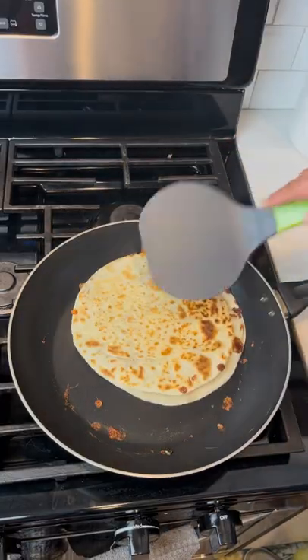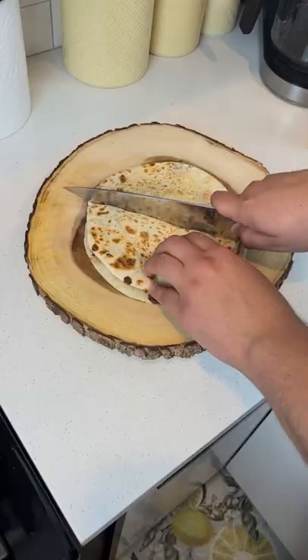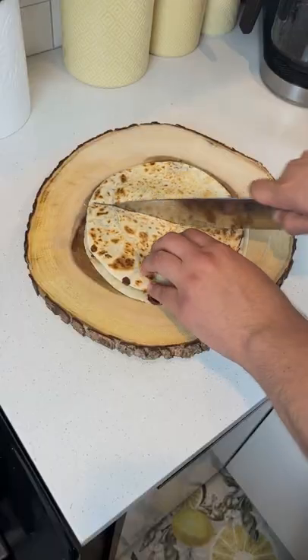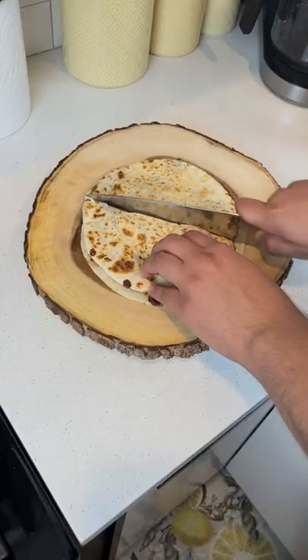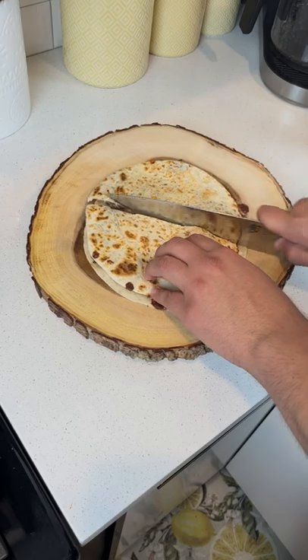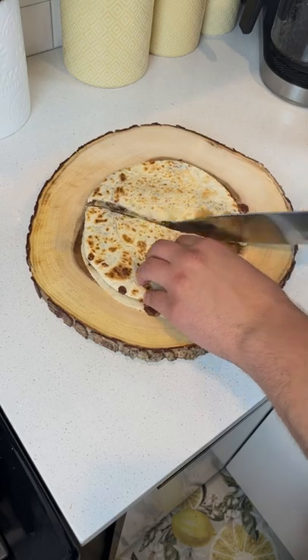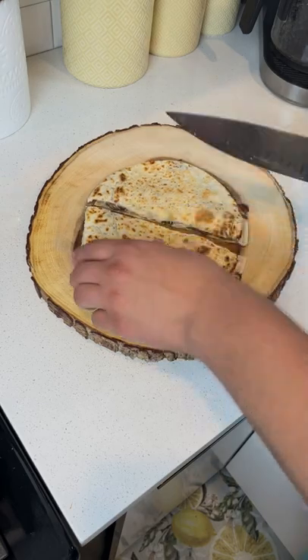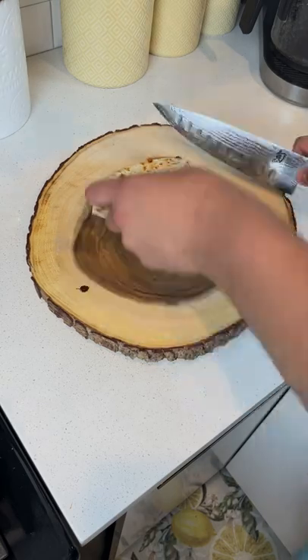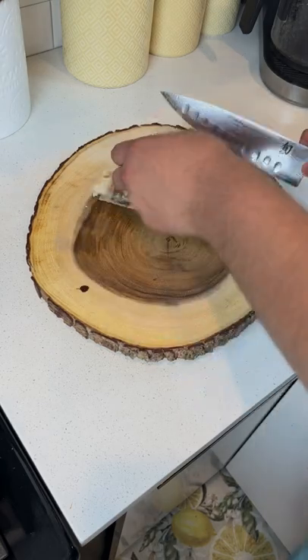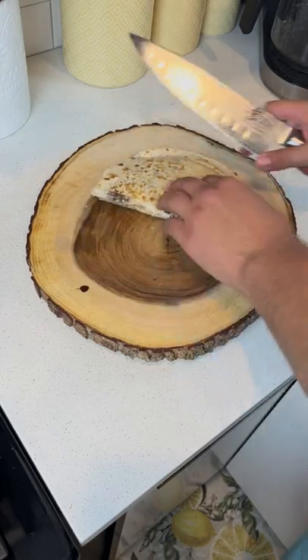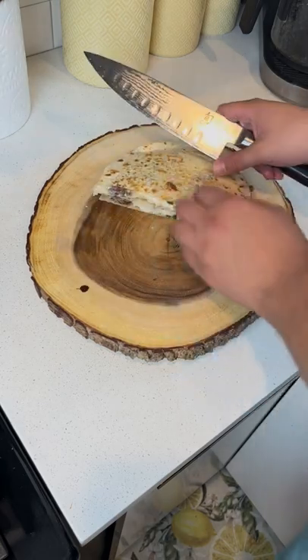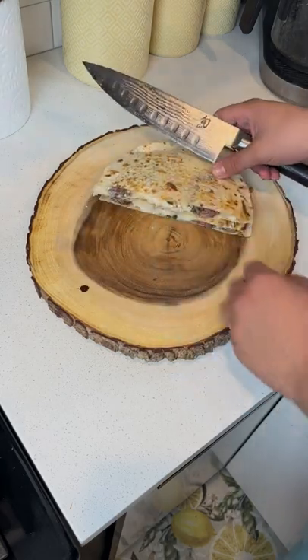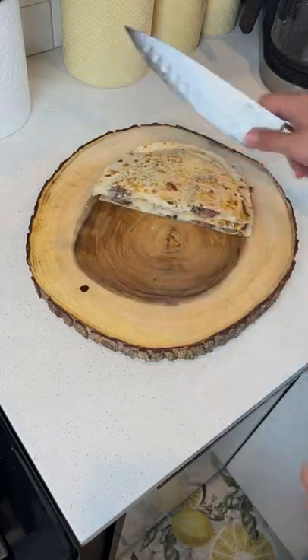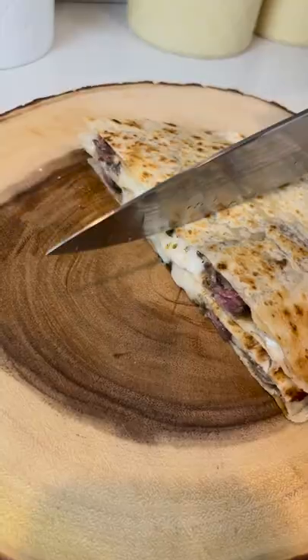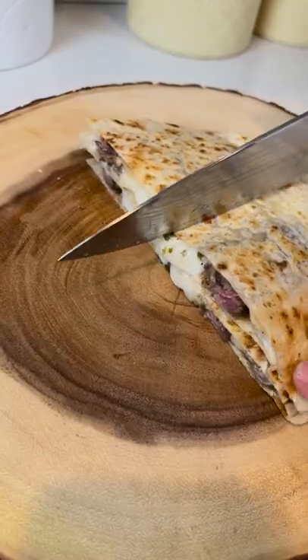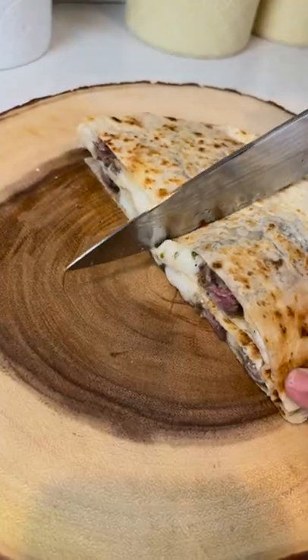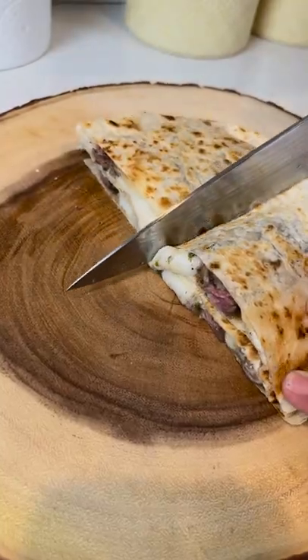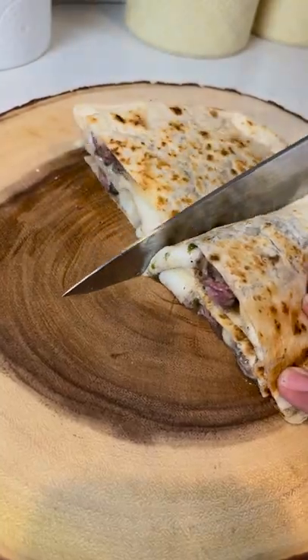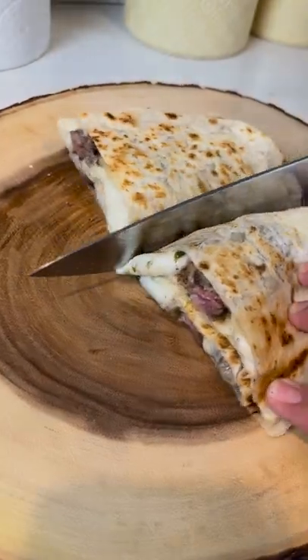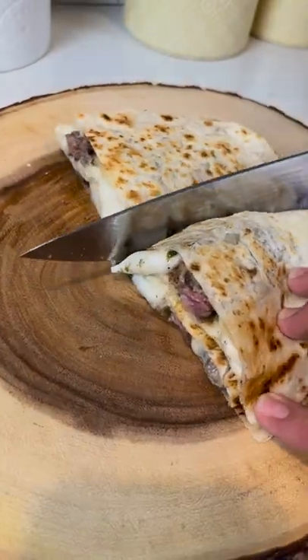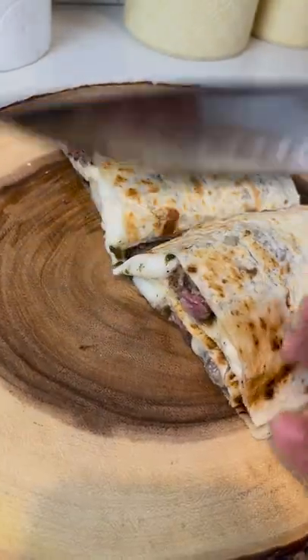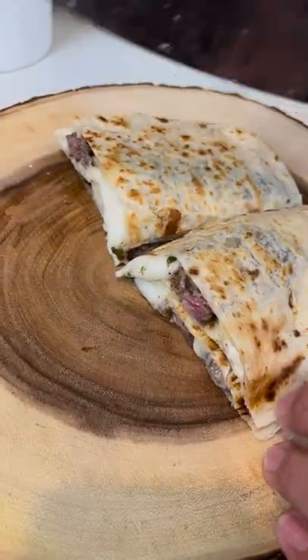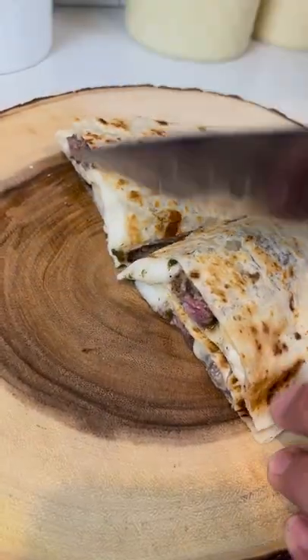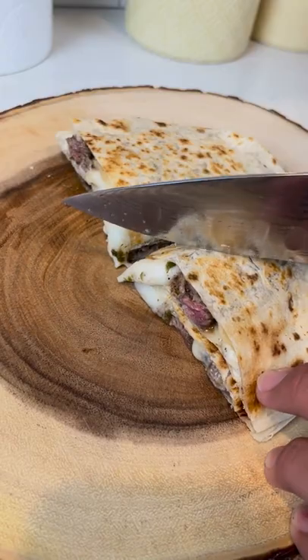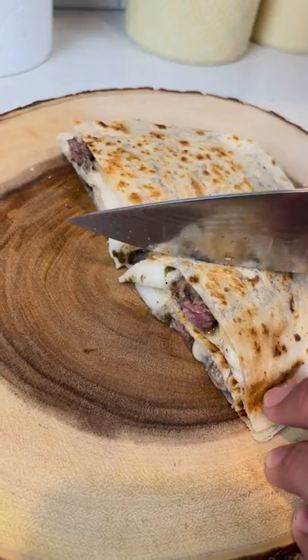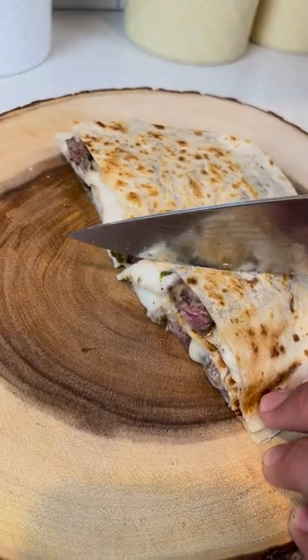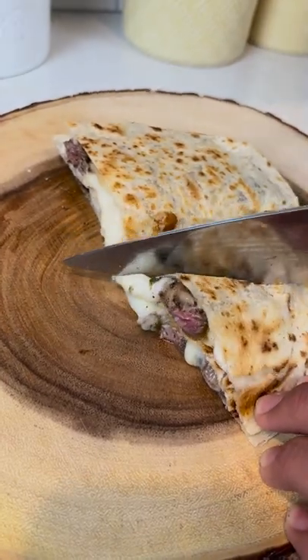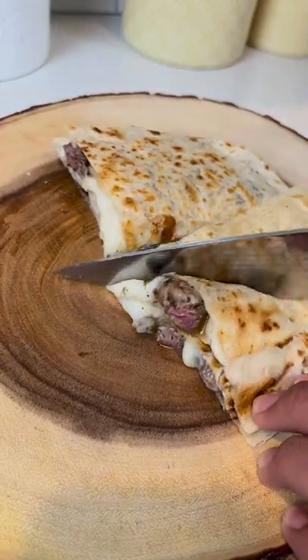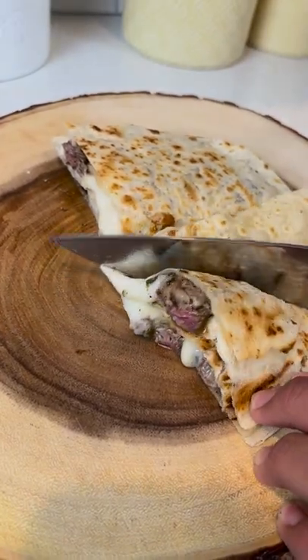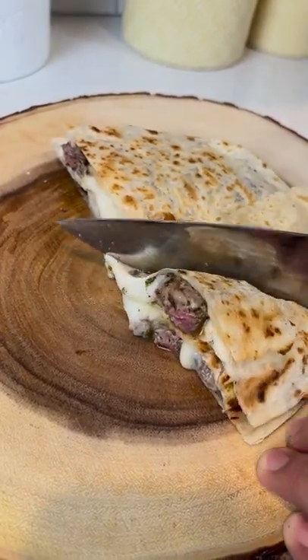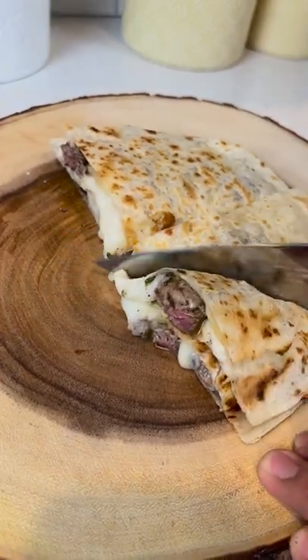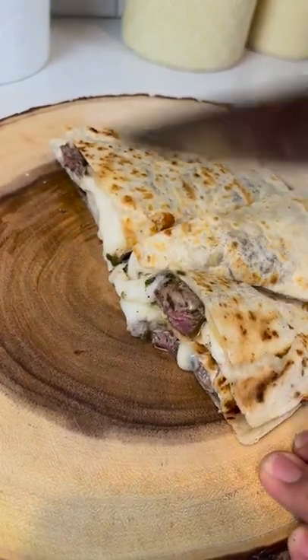Cook it till it's golden brown, and then you're ready to serve. Check out how stringy this cheese is — you have to use Oaxaca. There's absolutely no exceptions.